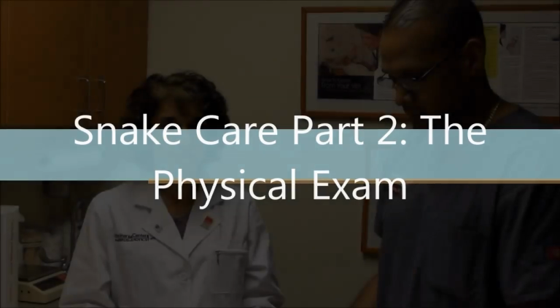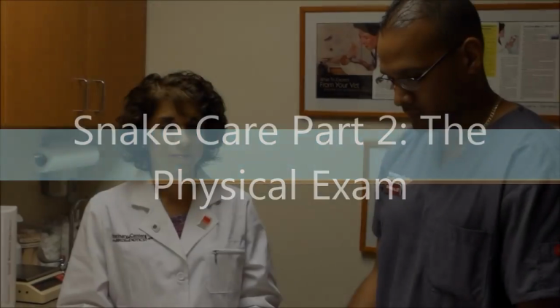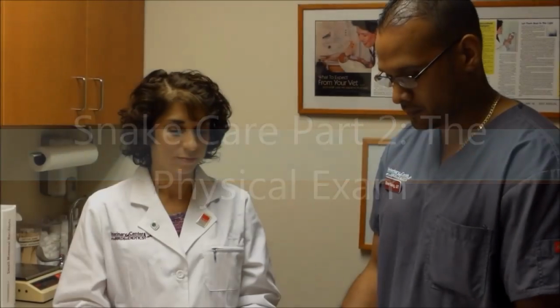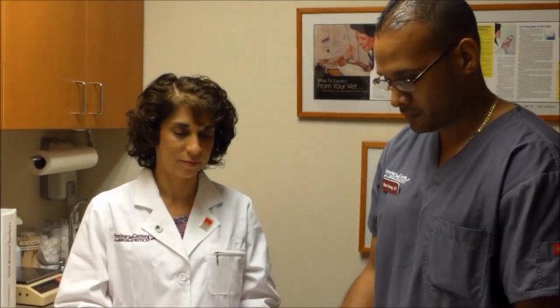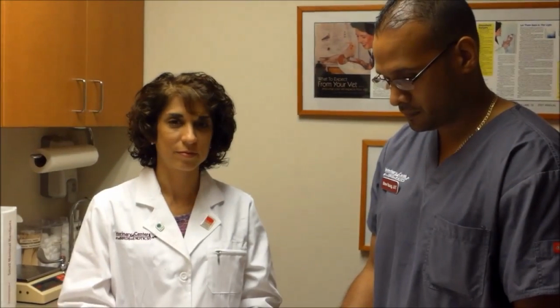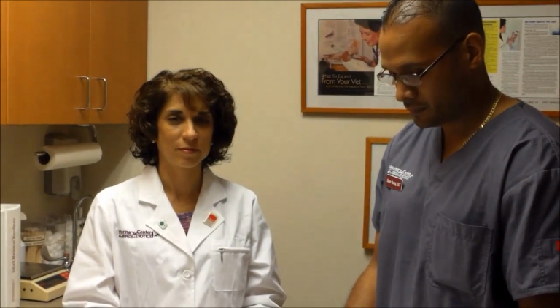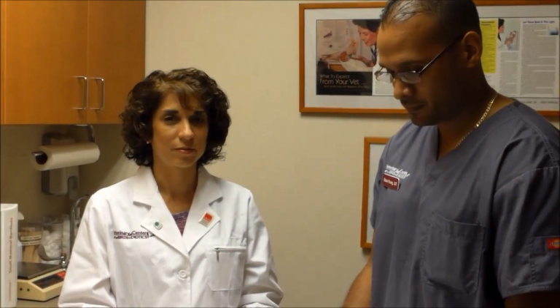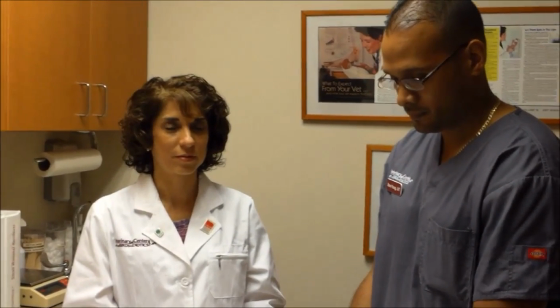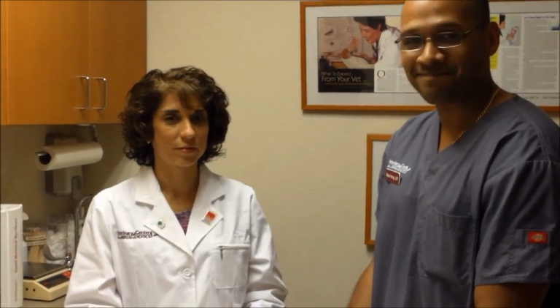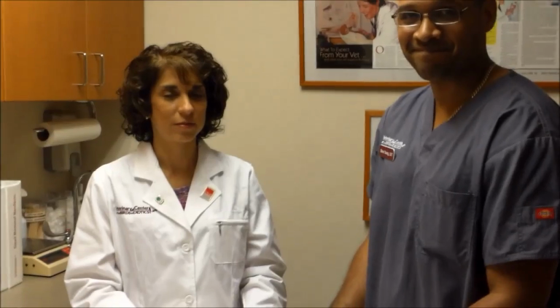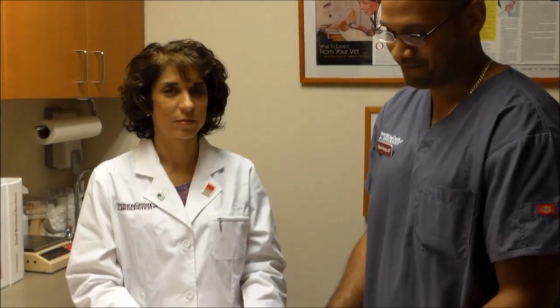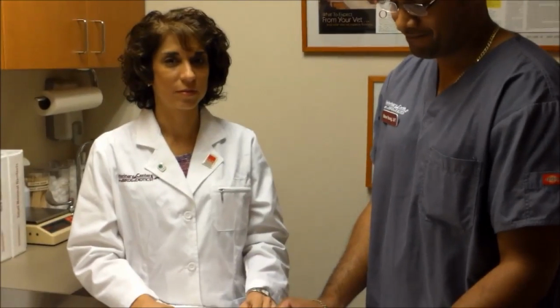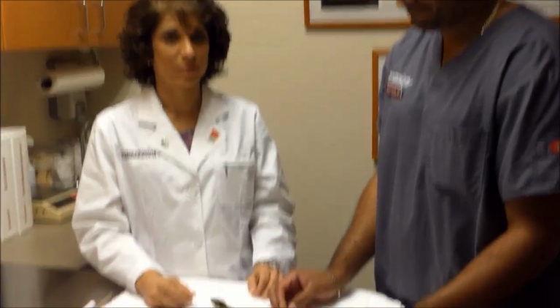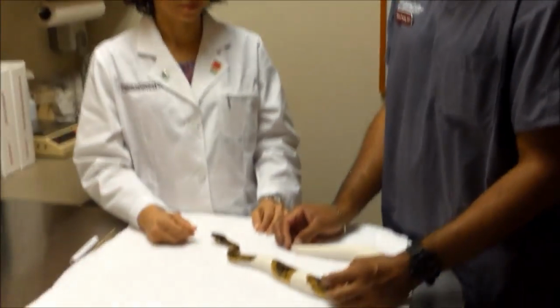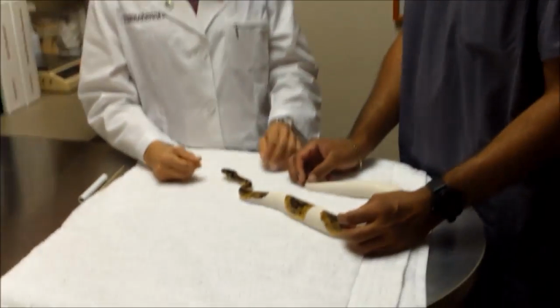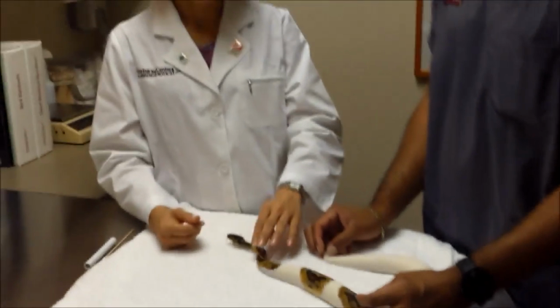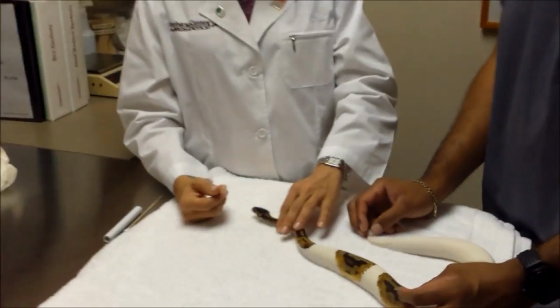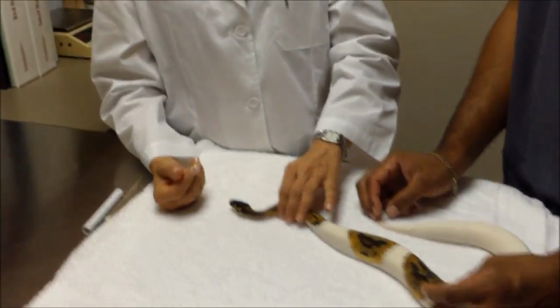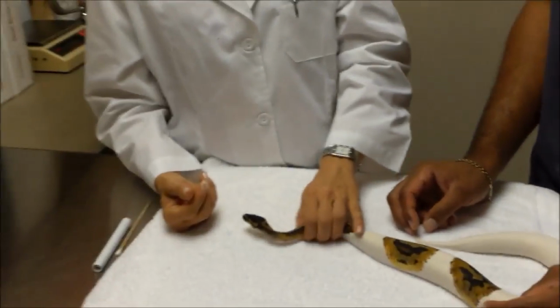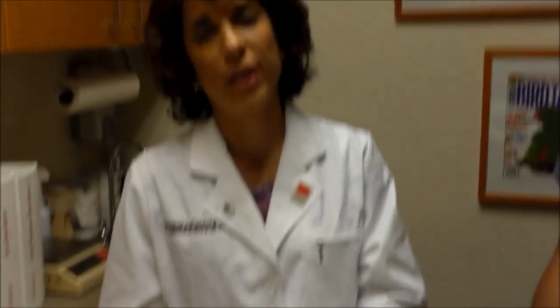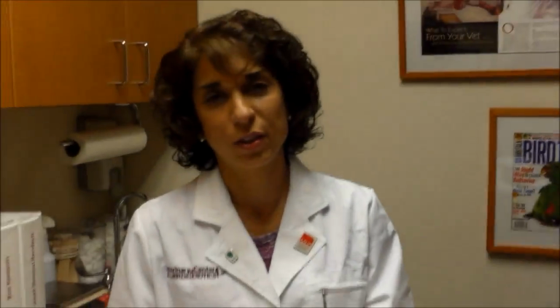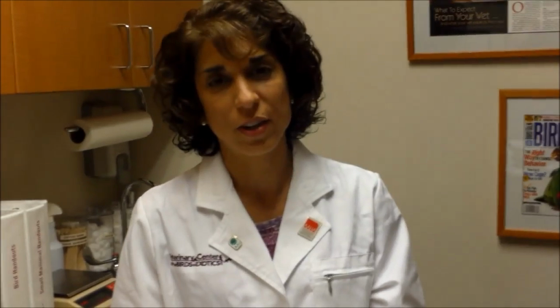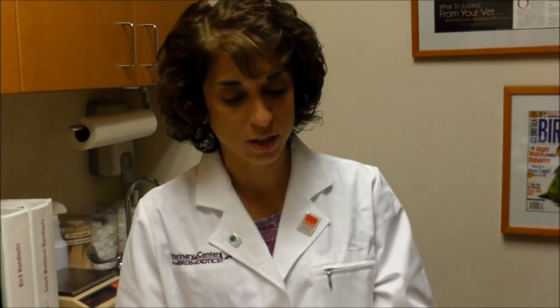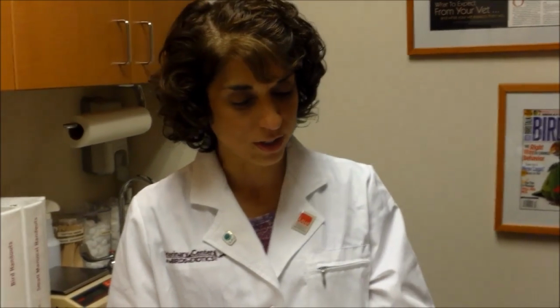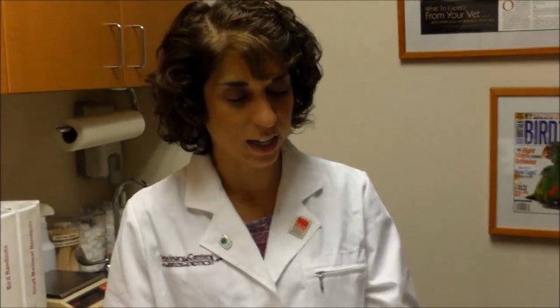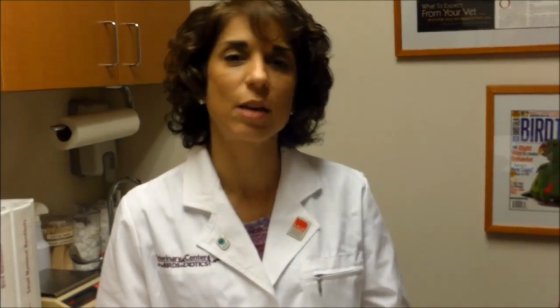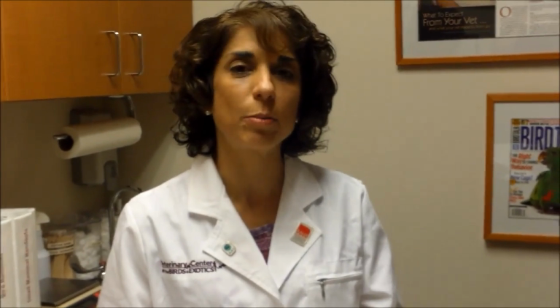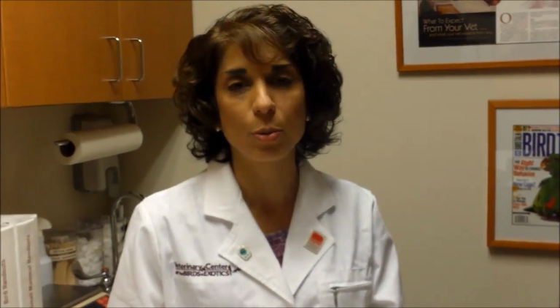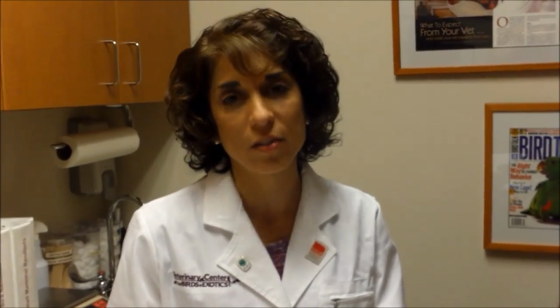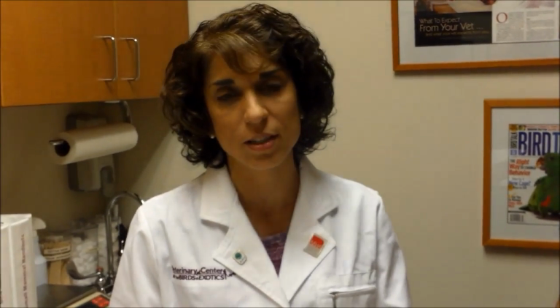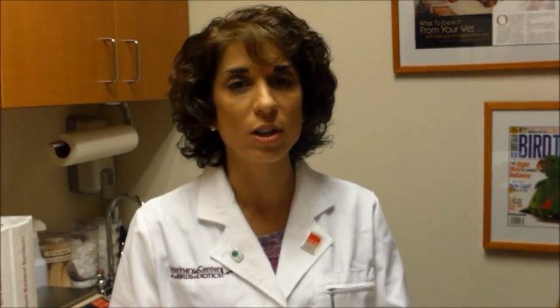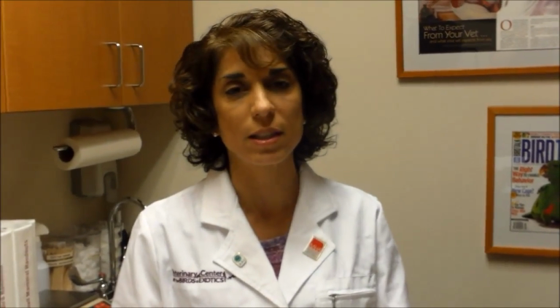We're here with Dr. Lori Hess and Licensed Vet Technician Steve Young, and we're going to do an exam on a snake. One of the themes here at the Veterinary Center for Birds and Exotics is that we really believe in preventative medicine for all species.